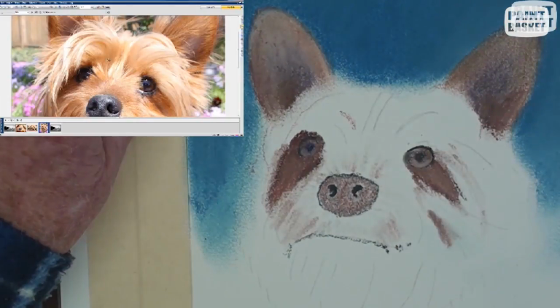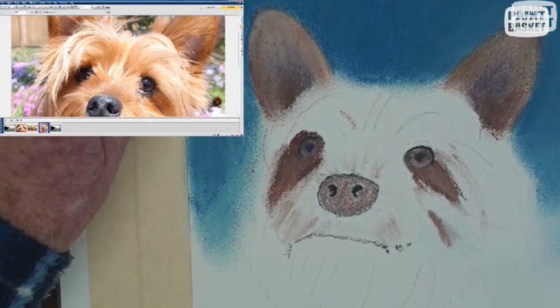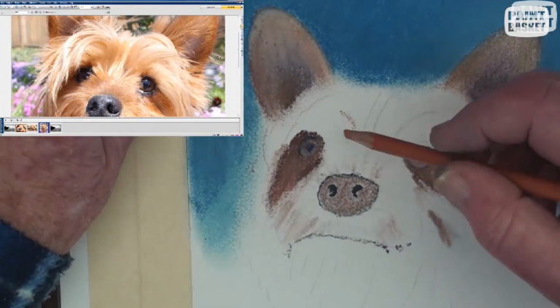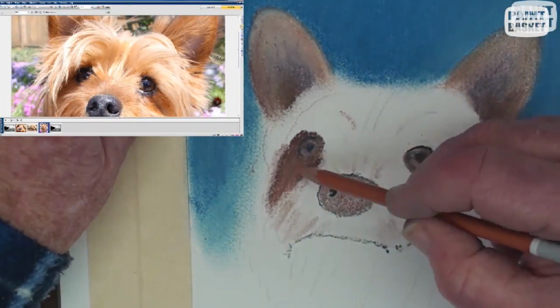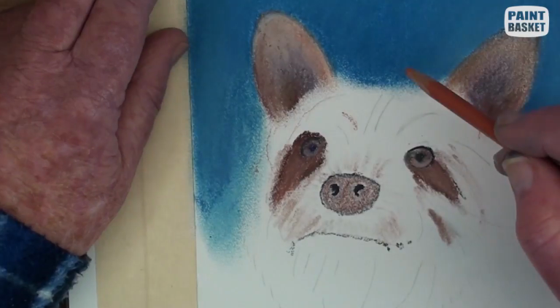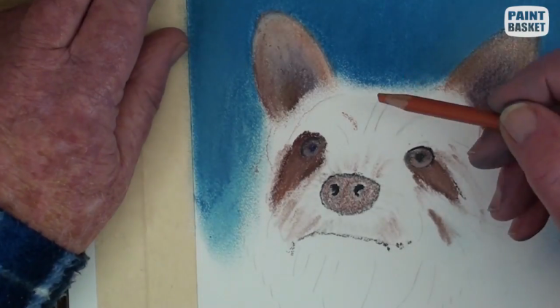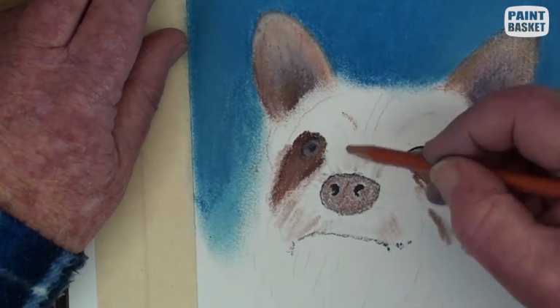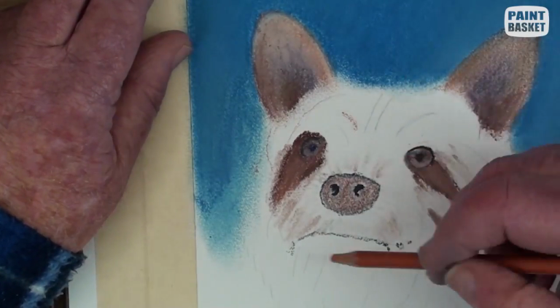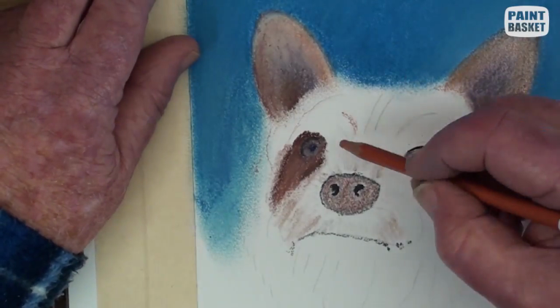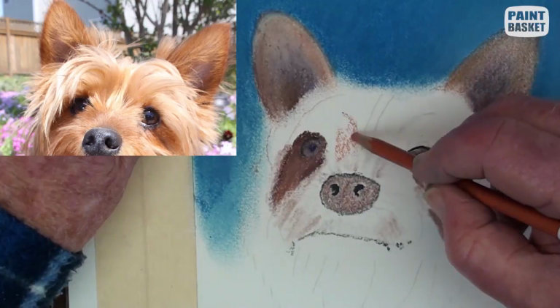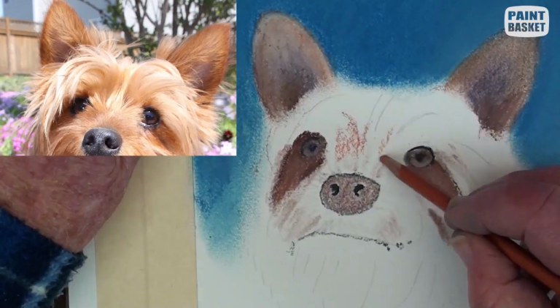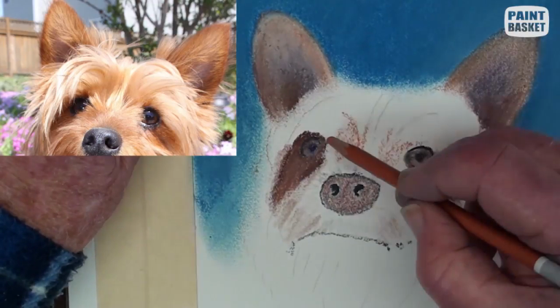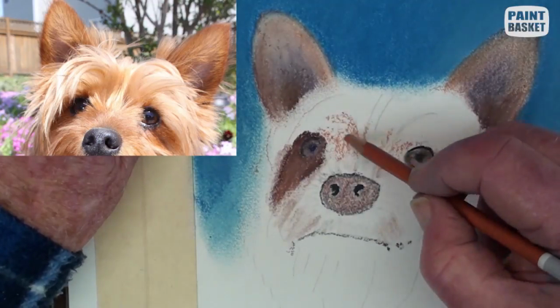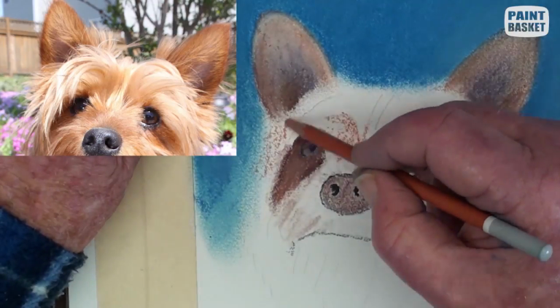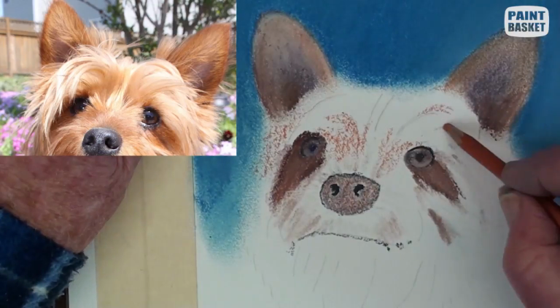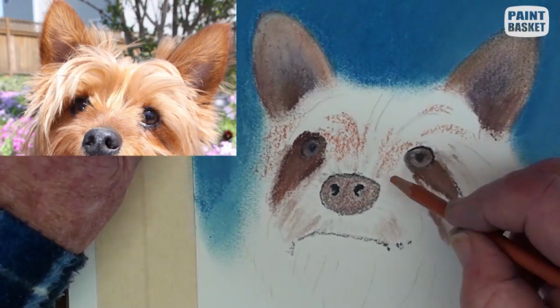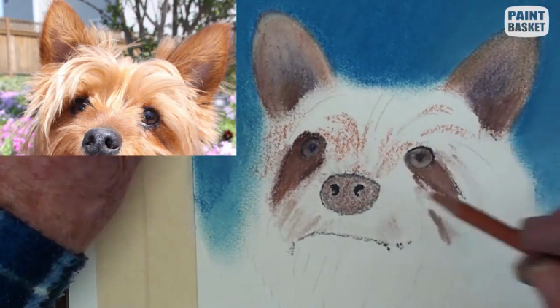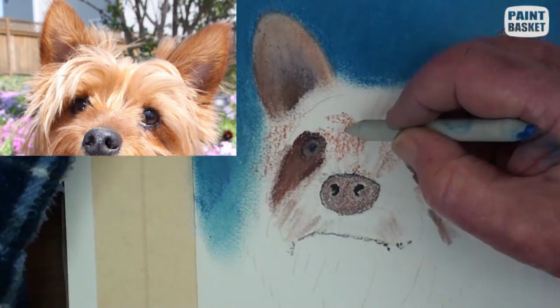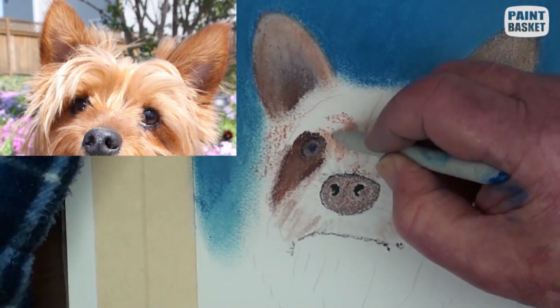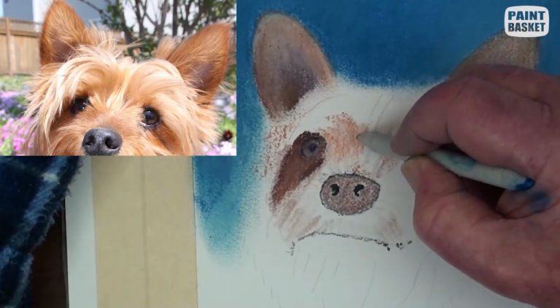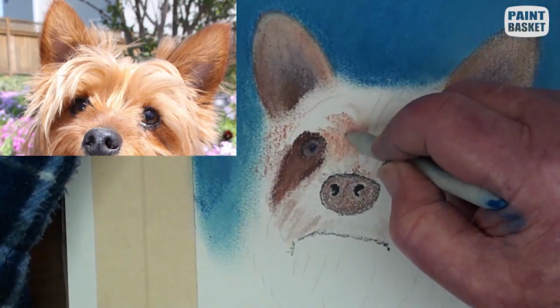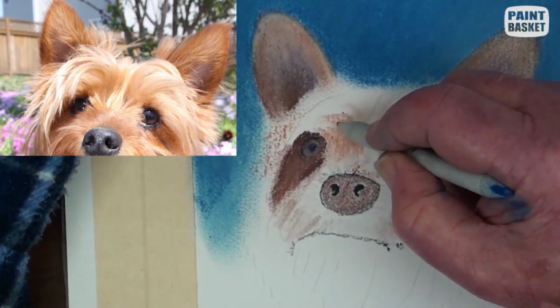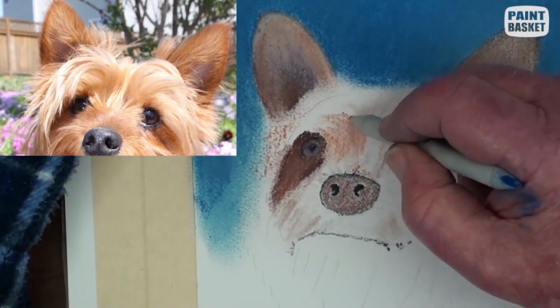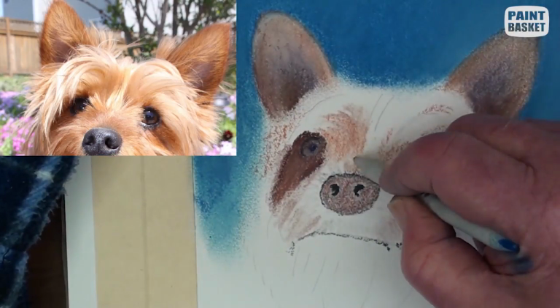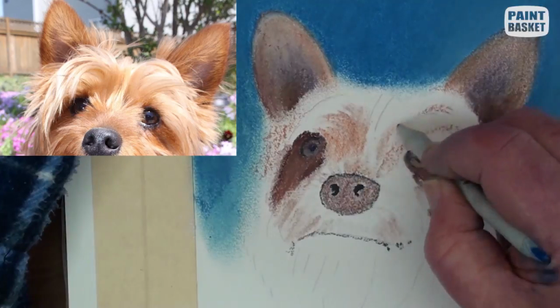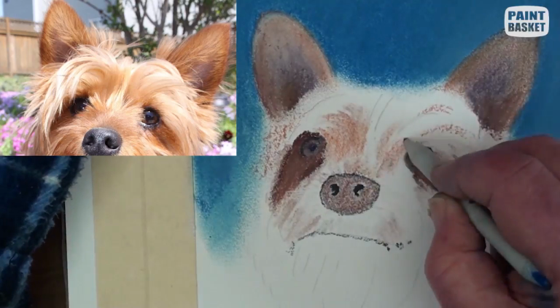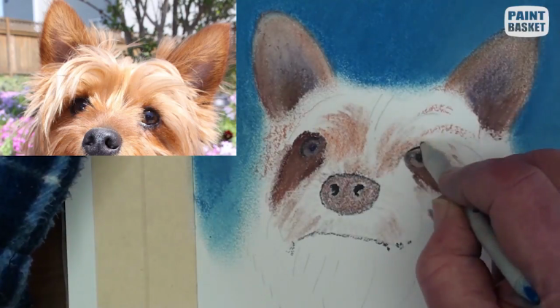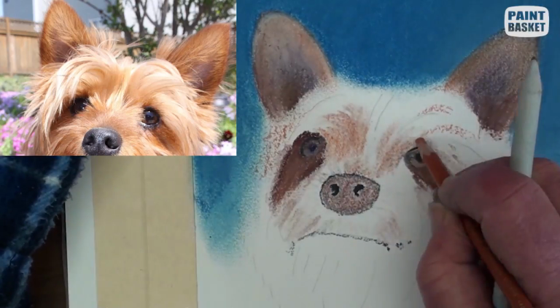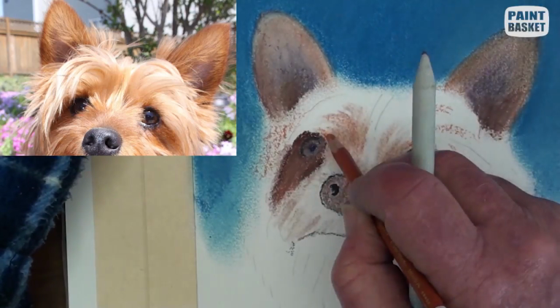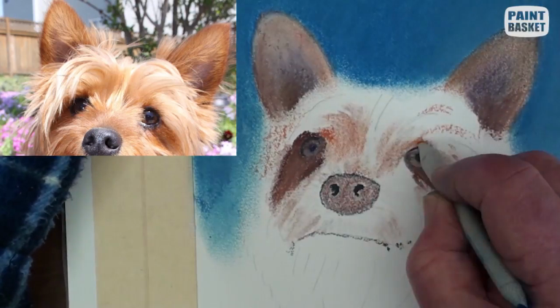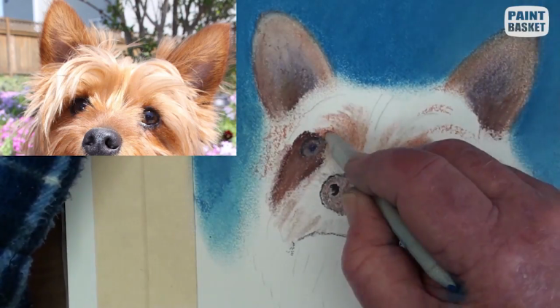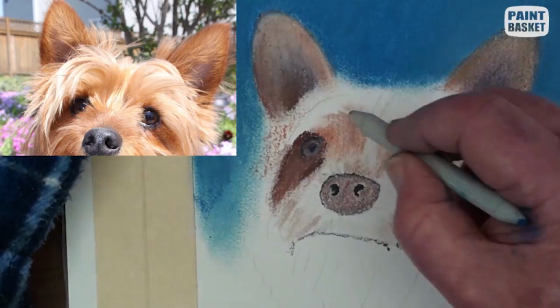Draw in some burnt sienna lines following the hair direction and blend slightly with the stump. Be careful not to encroach into the highlight areas.